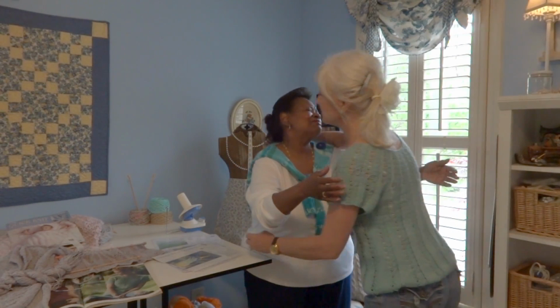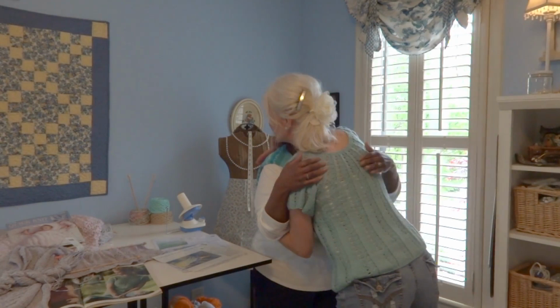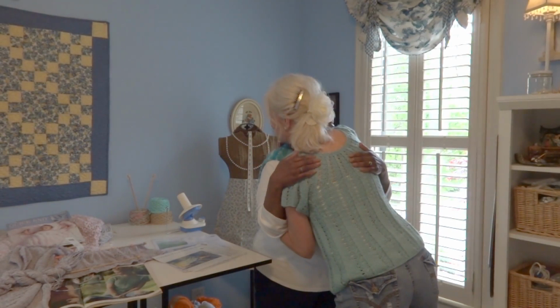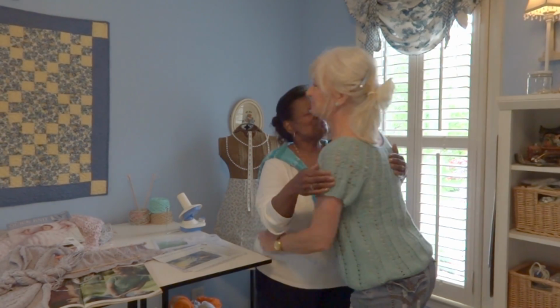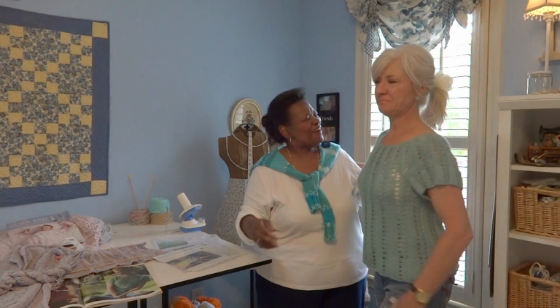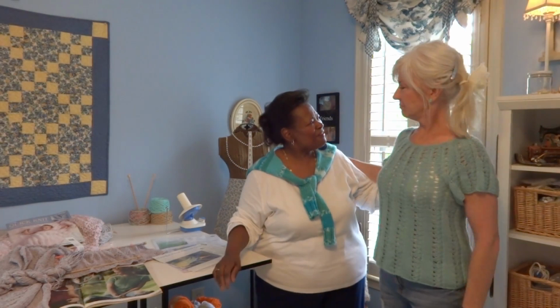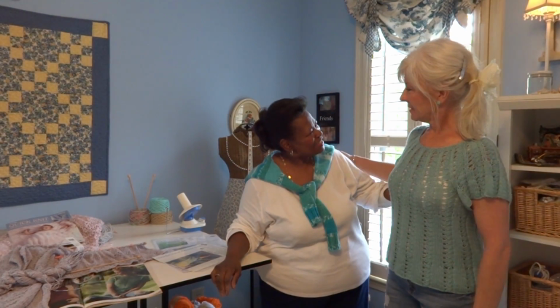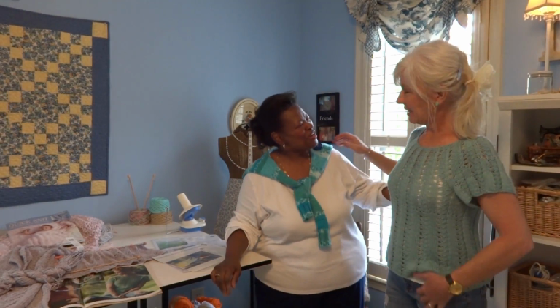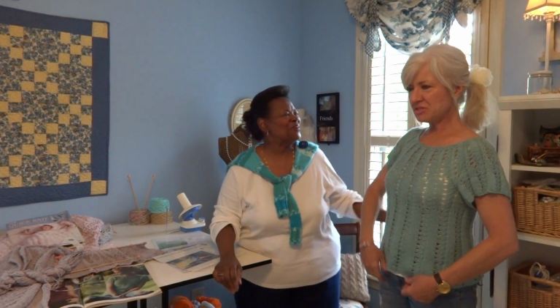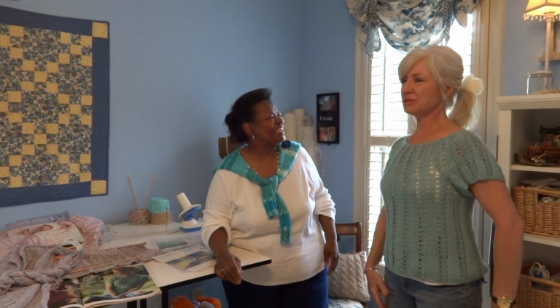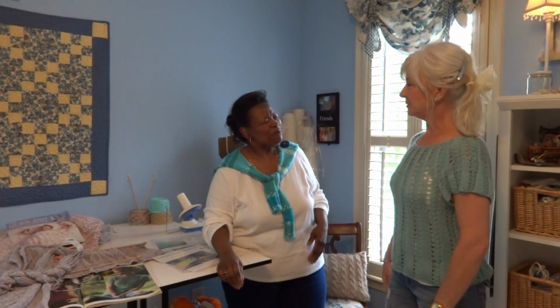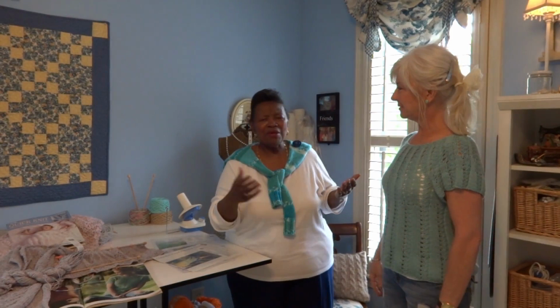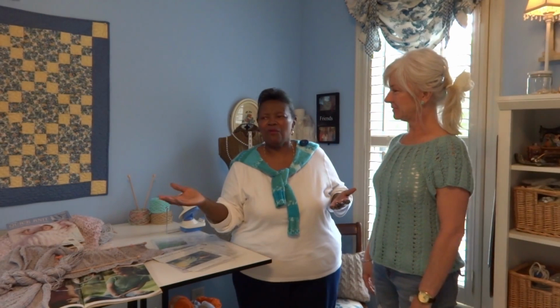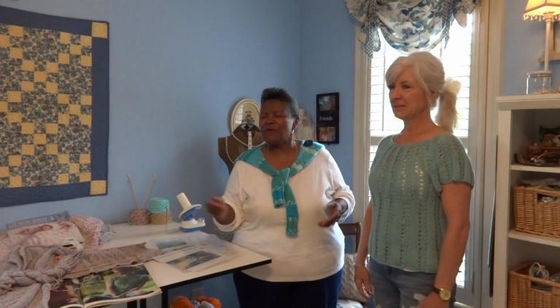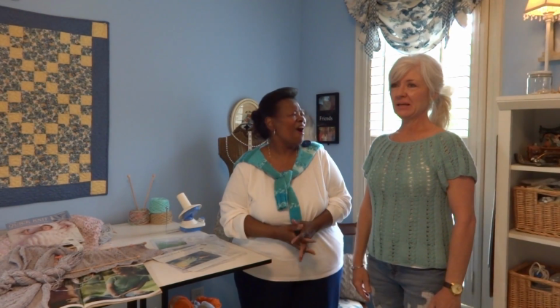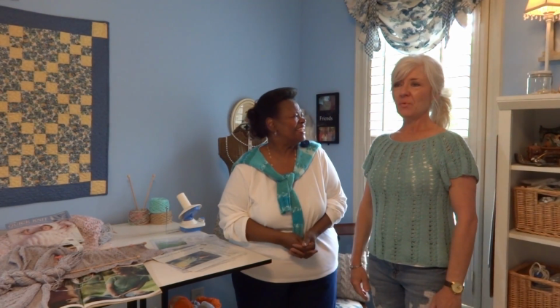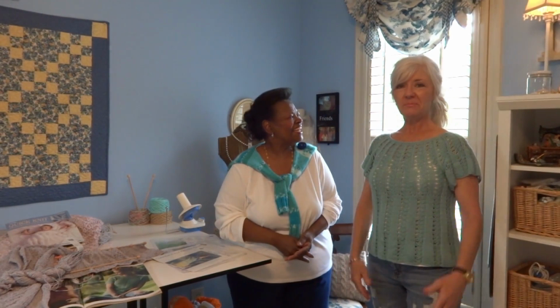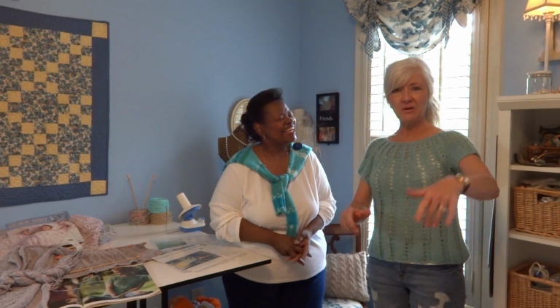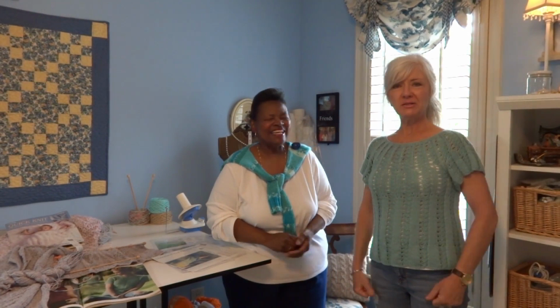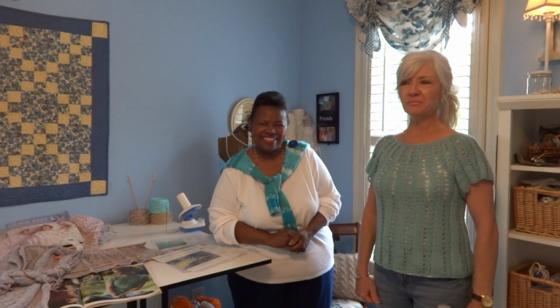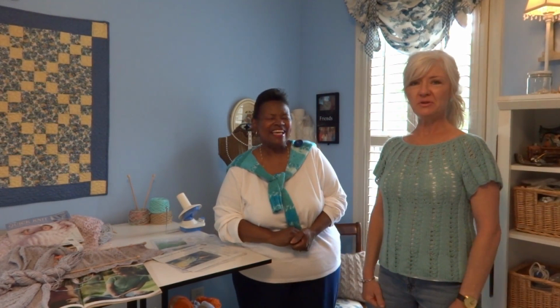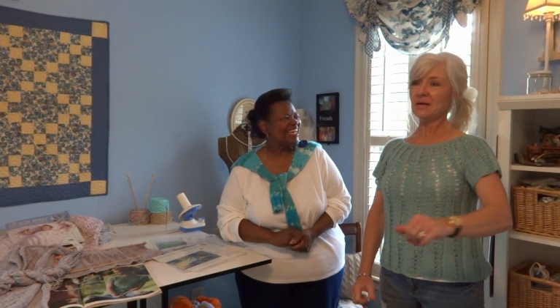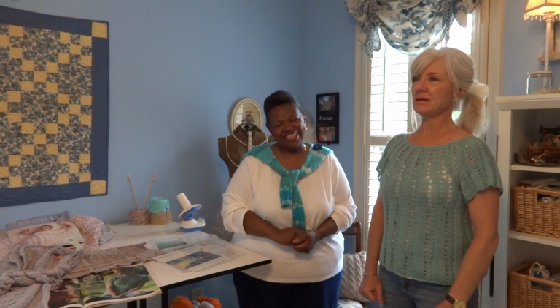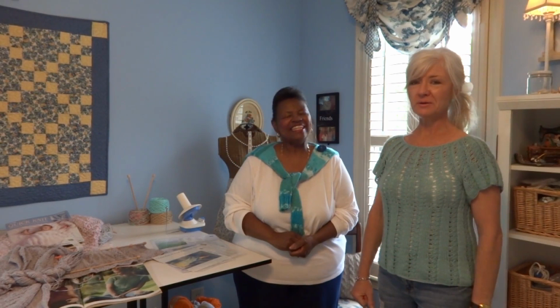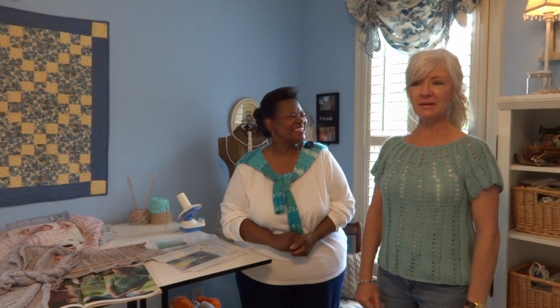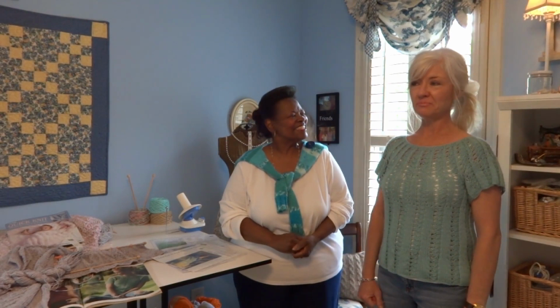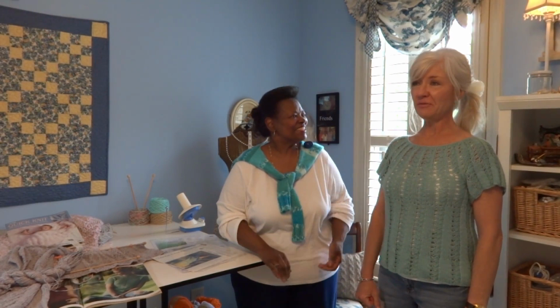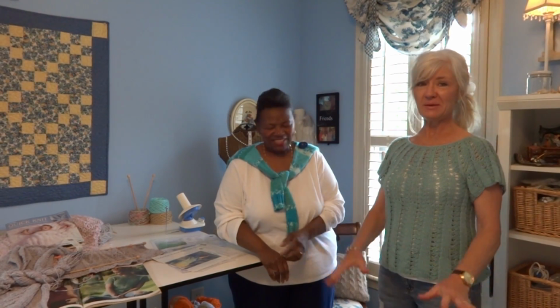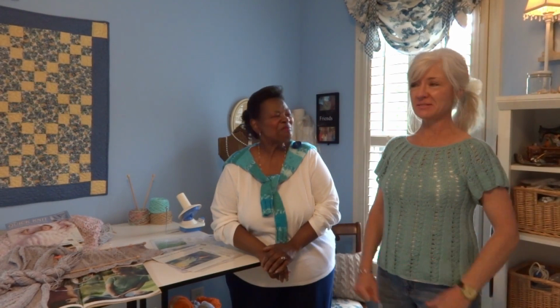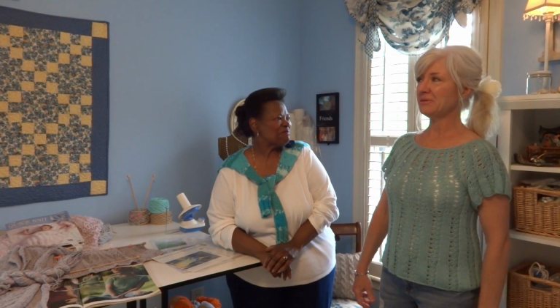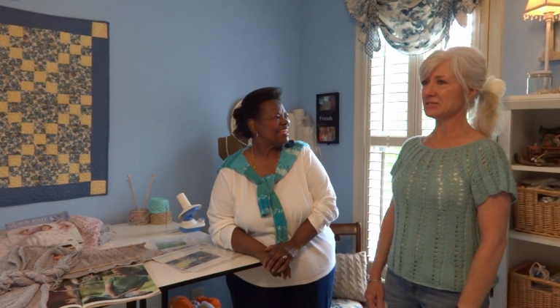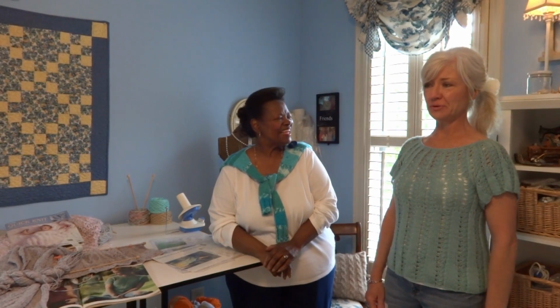Oh, Joyce, thank you so much for coming. It's been forever, I've missed you. I've missed you too. Hello to my YouTube friends, and welcome to my renovated — well, in the process of renovating — sewing room.